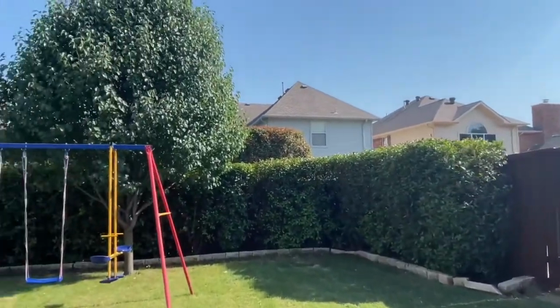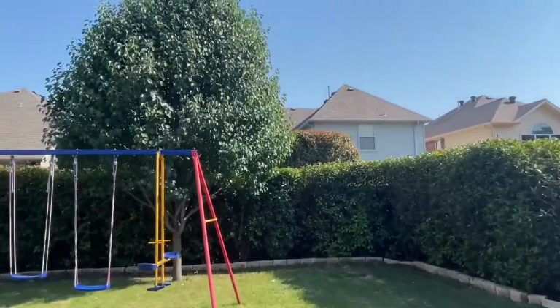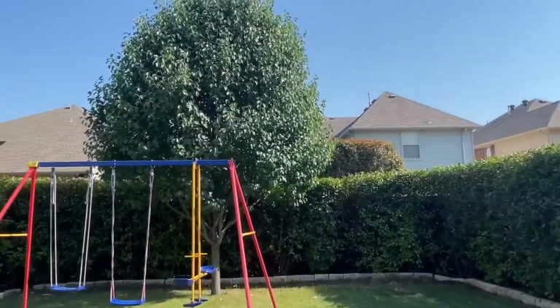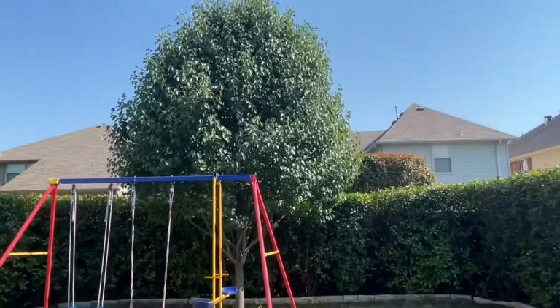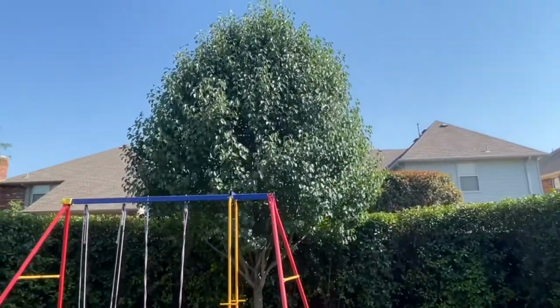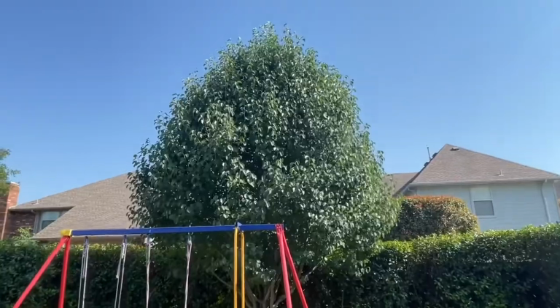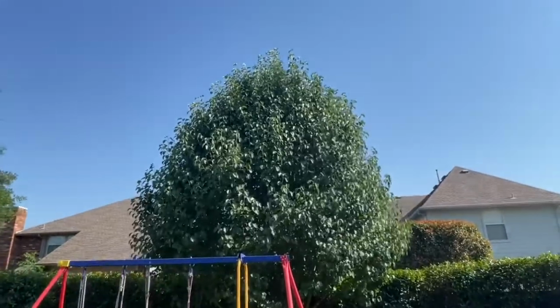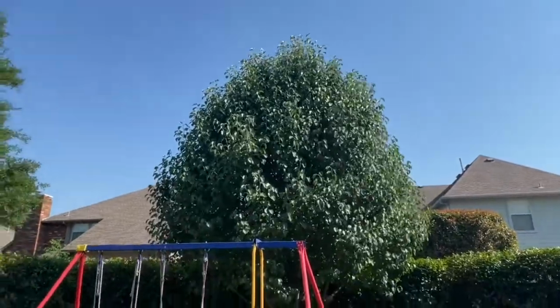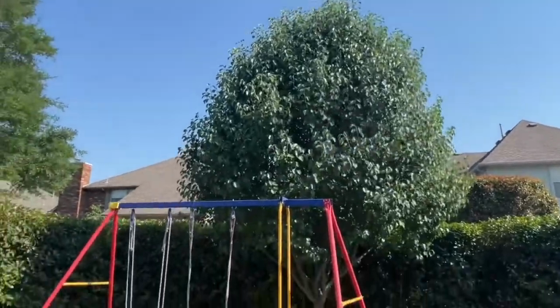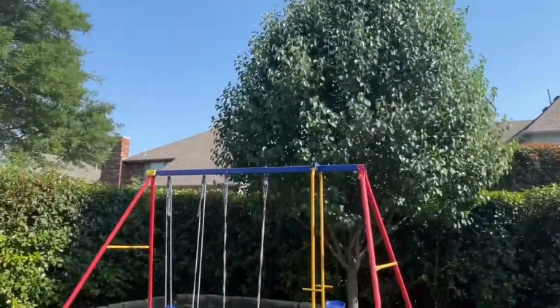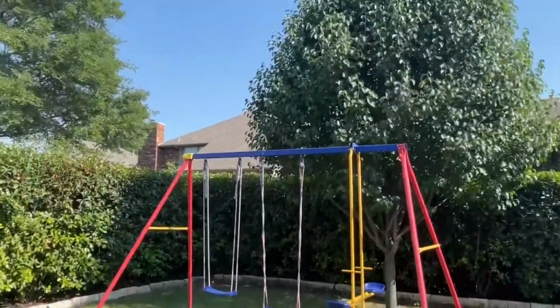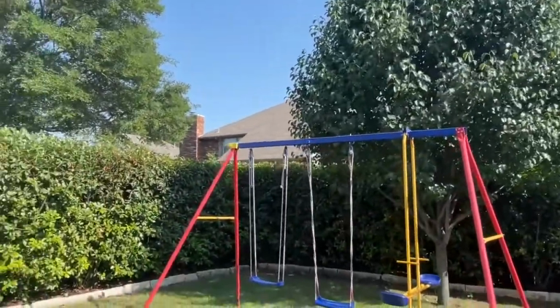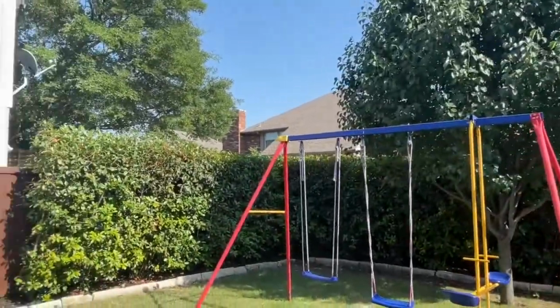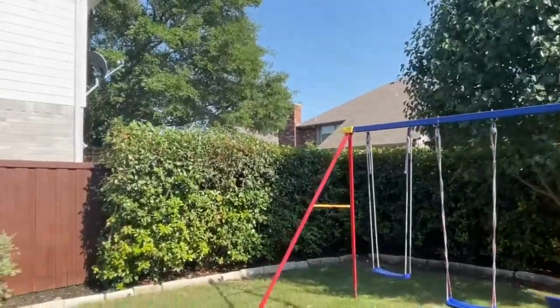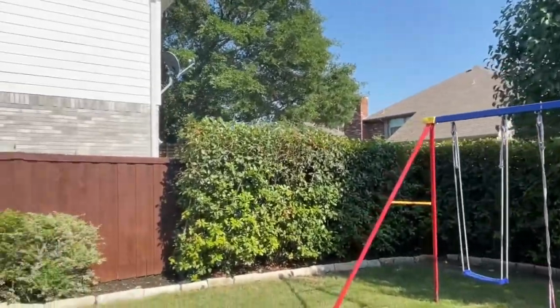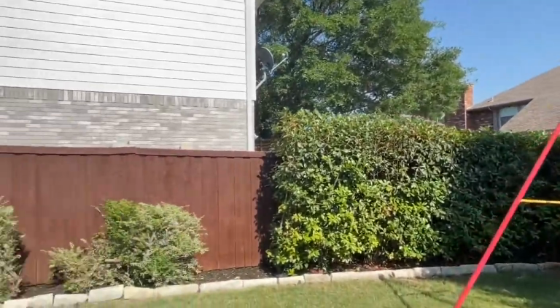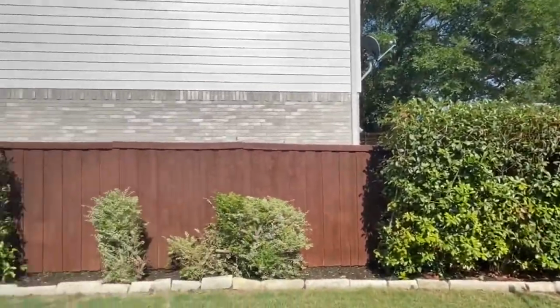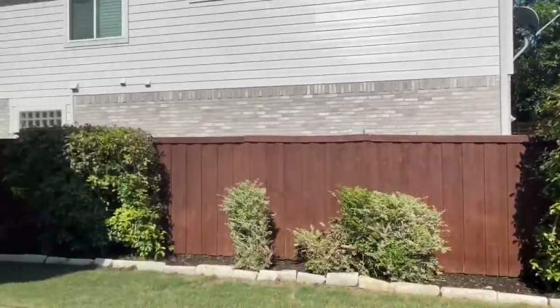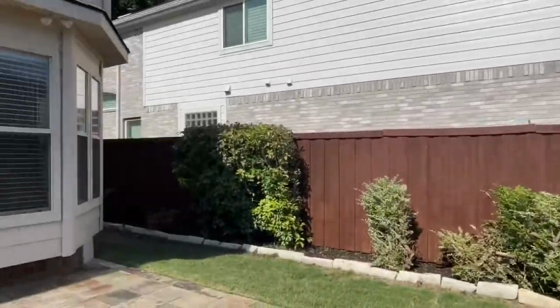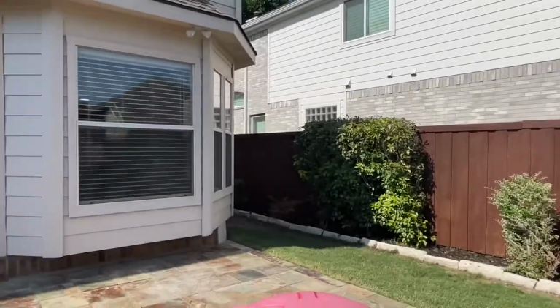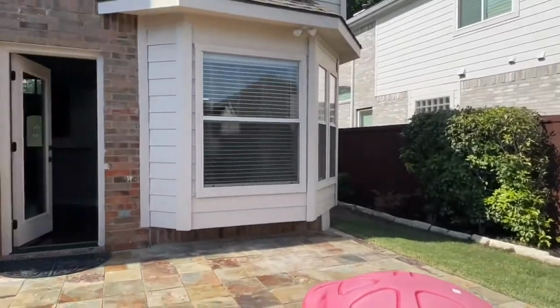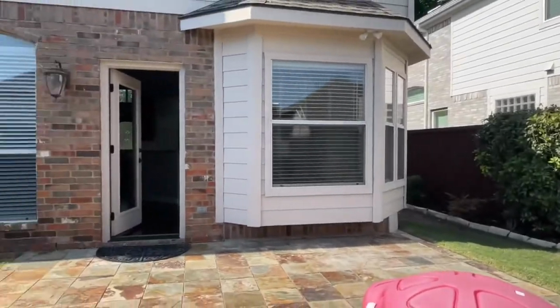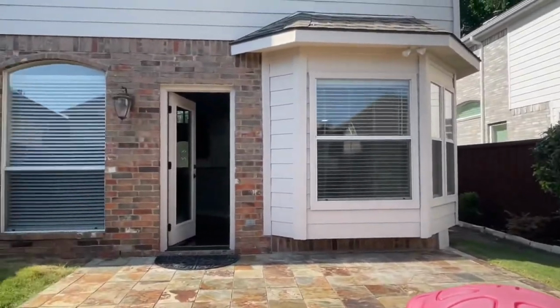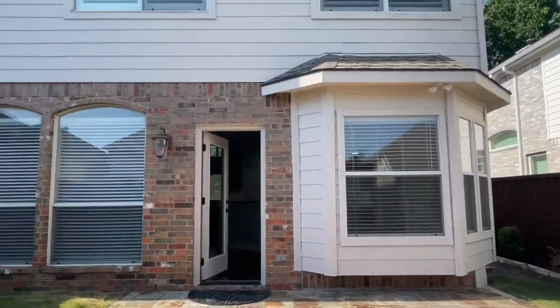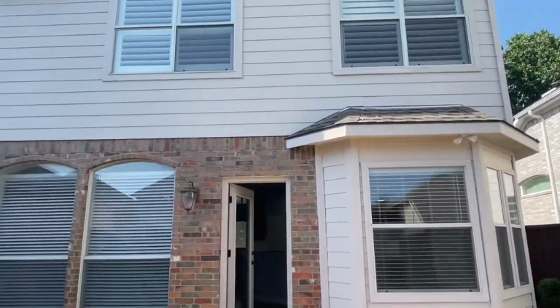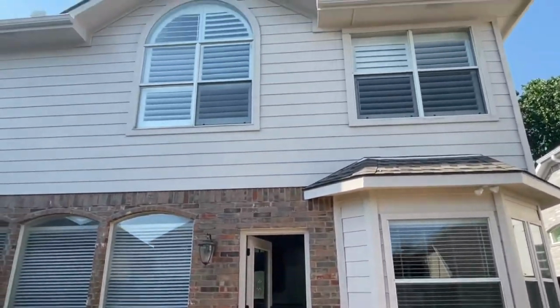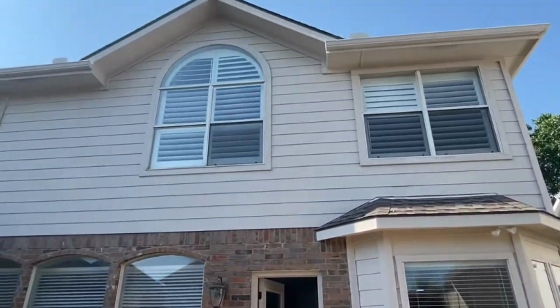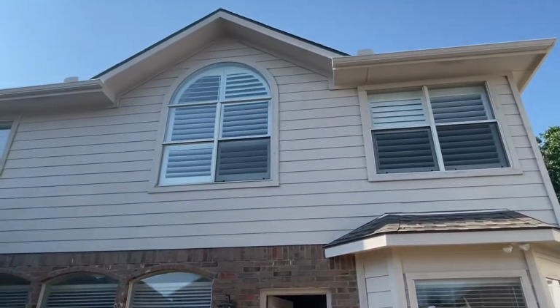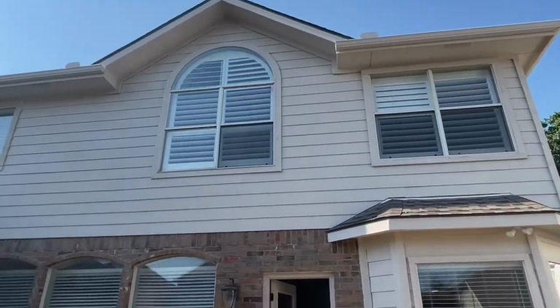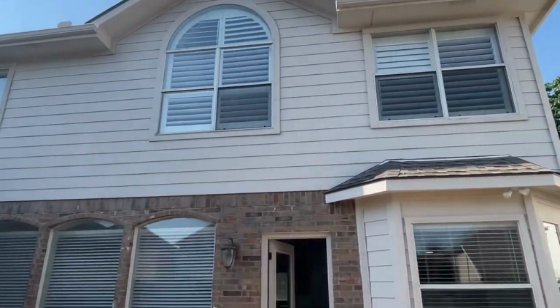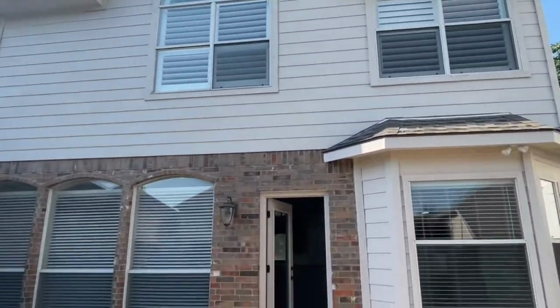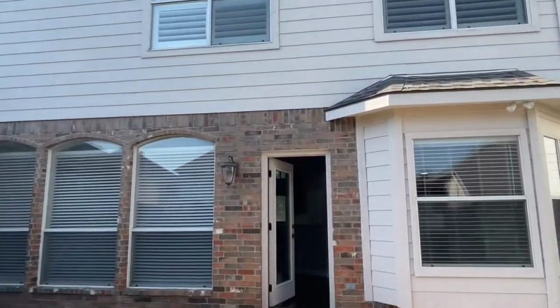Nice little yard with a Bradford pear tree — very pretty in the spring with the white flowers. There's an open patio, and the exterior paint is in great shape.